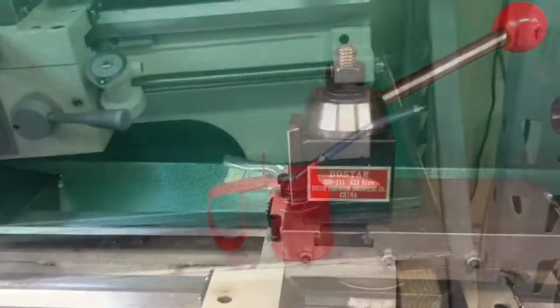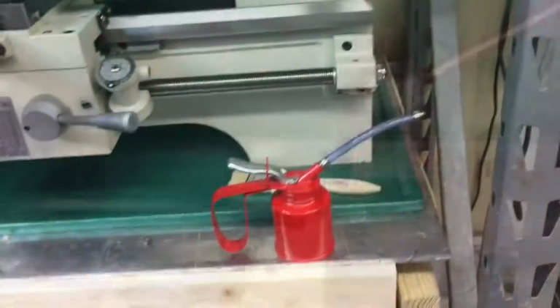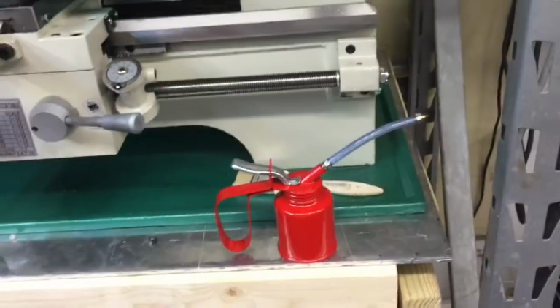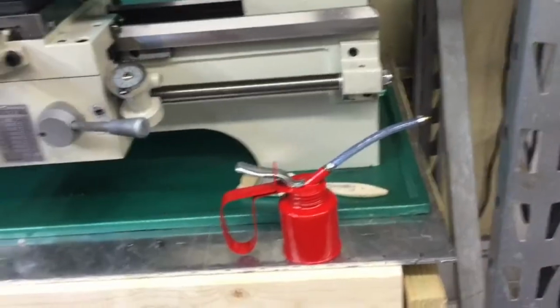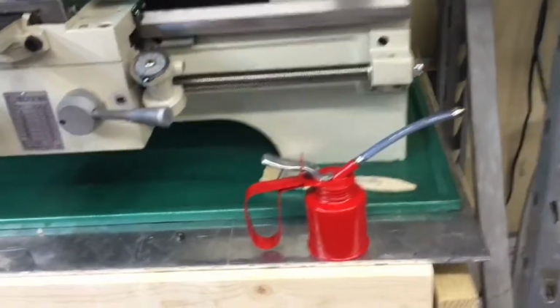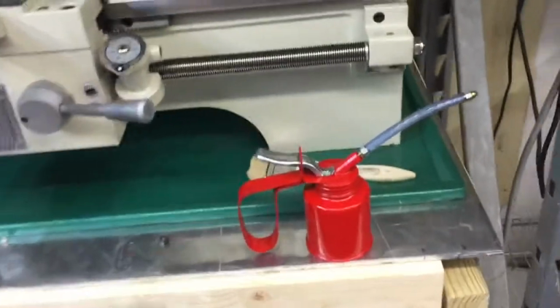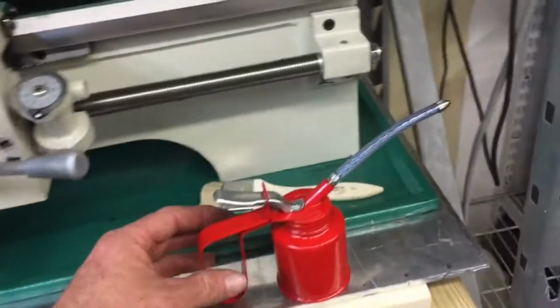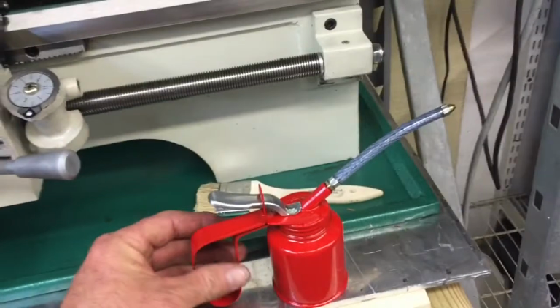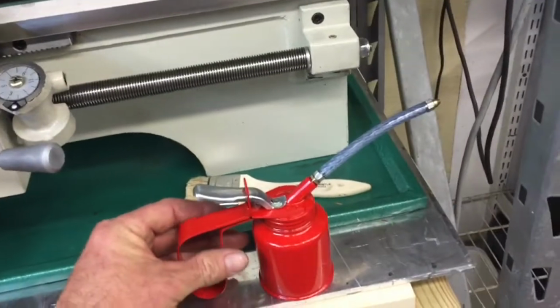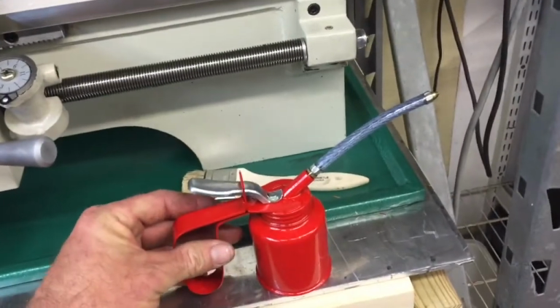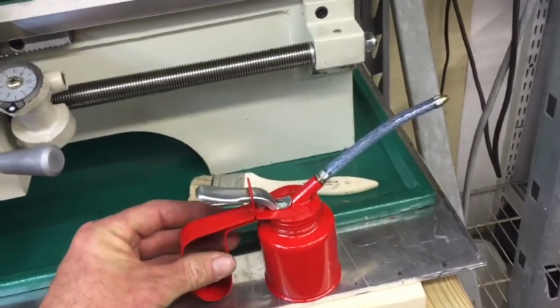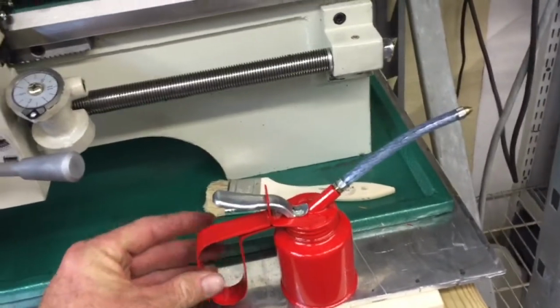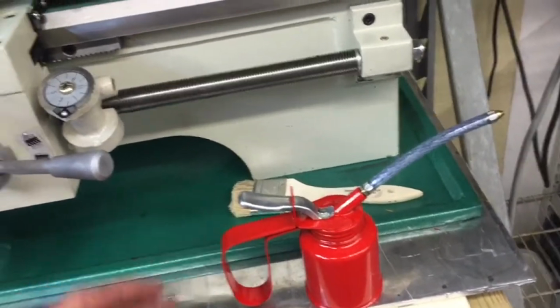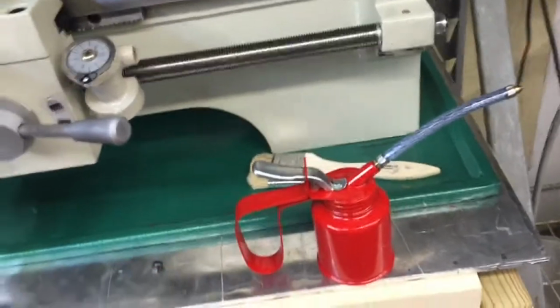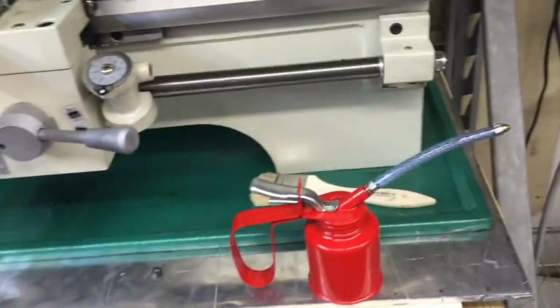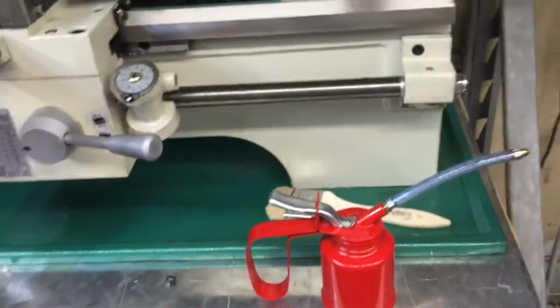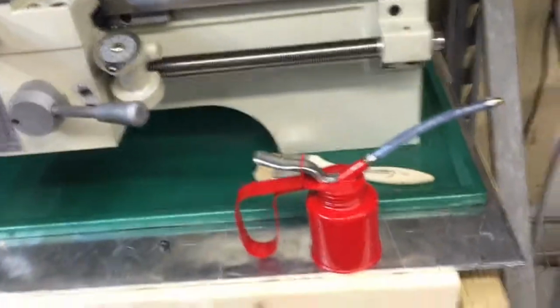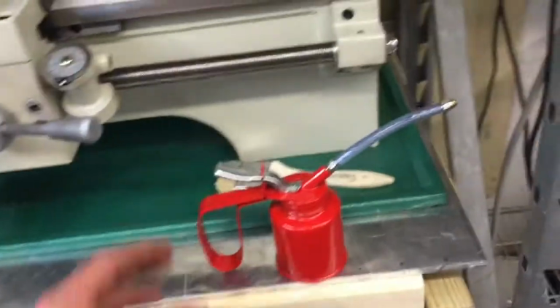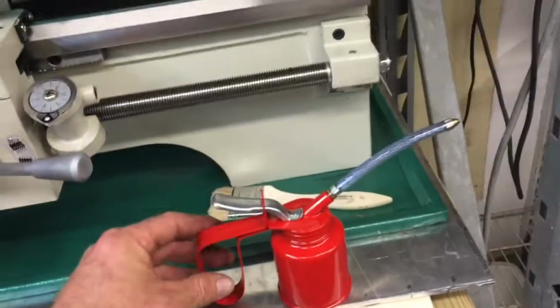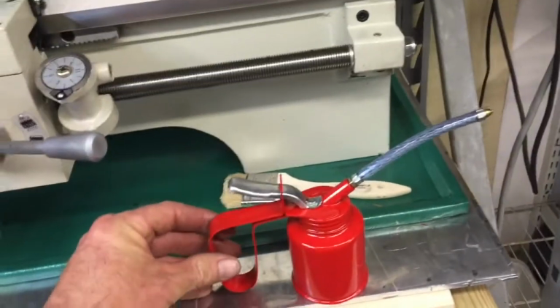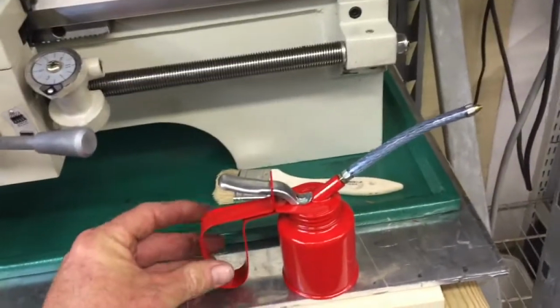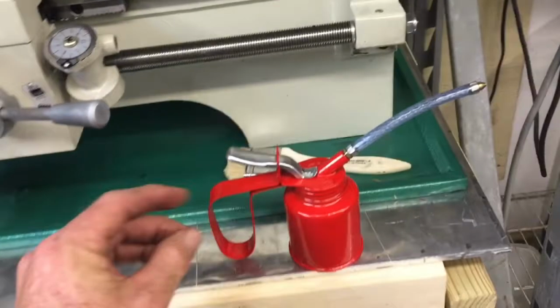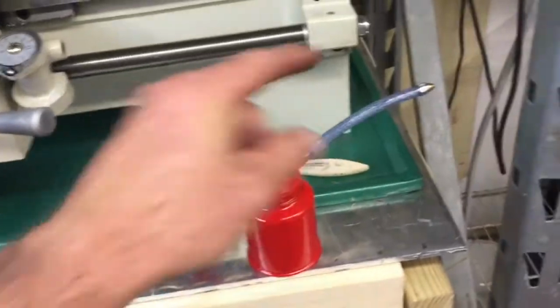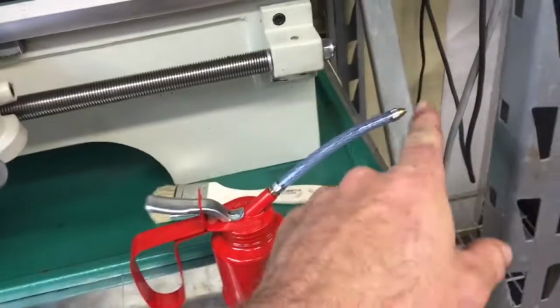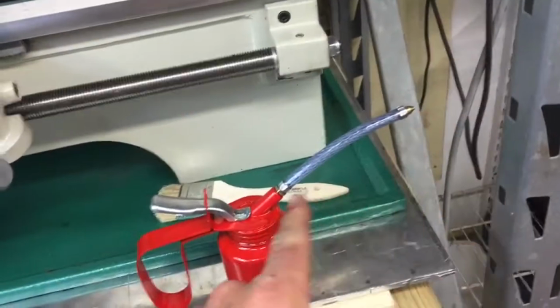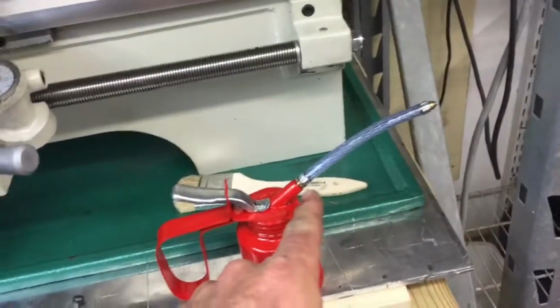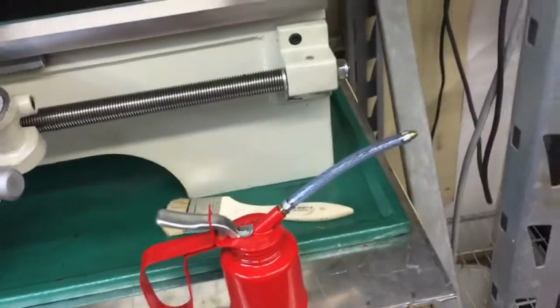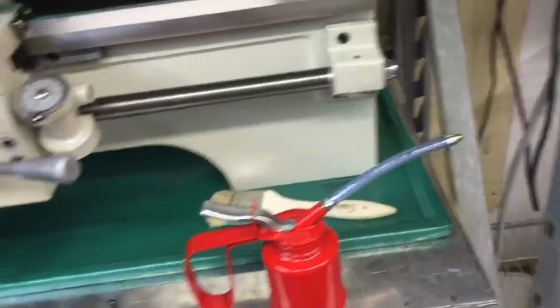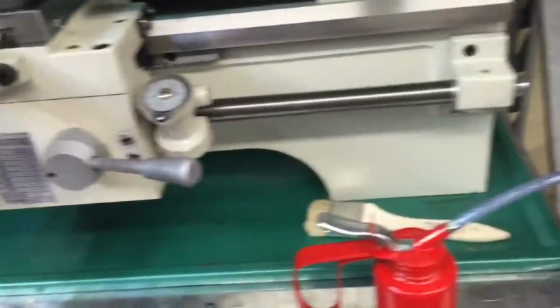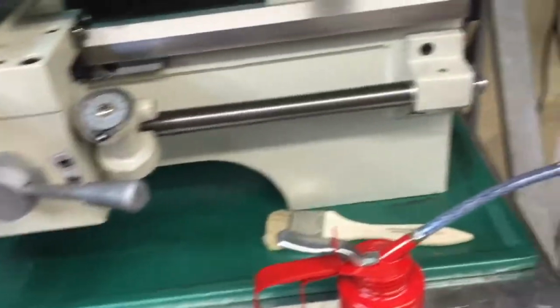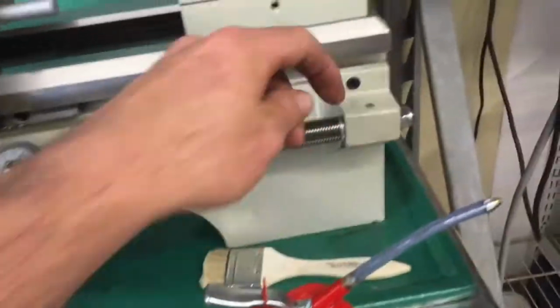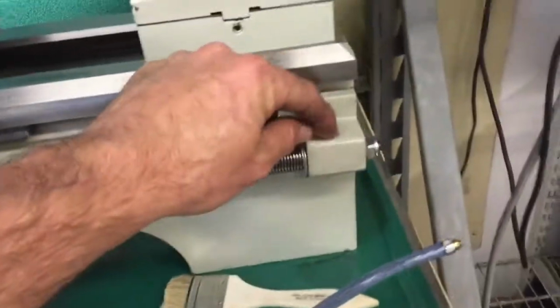Here's another thing we learned off of YouTube — to oil the ways. The oiler was $3.99 at Harbor Freight, has brass tips on it, and works fantastic.